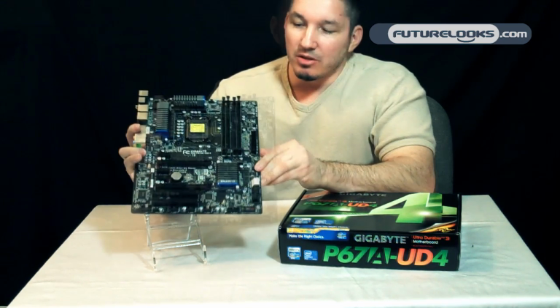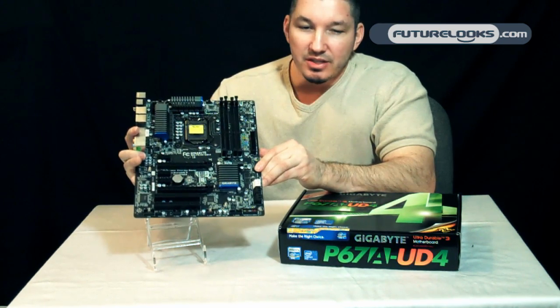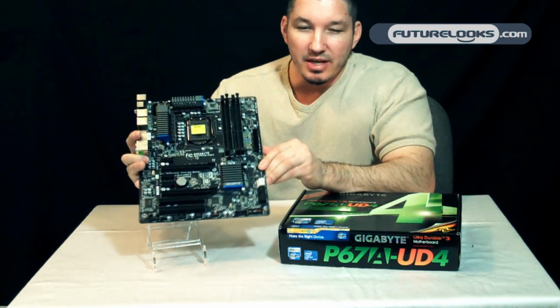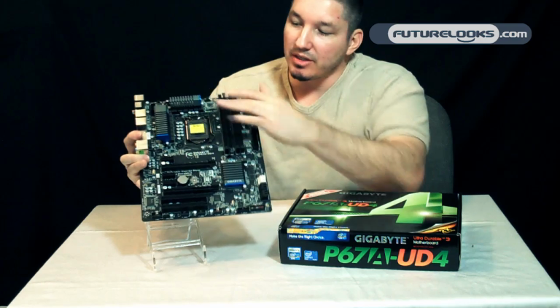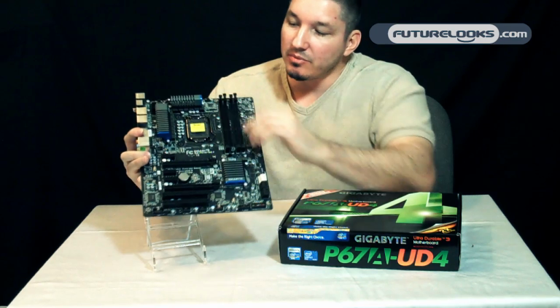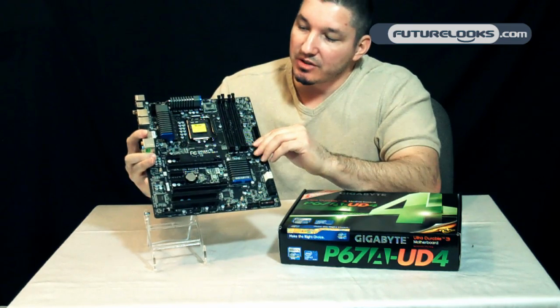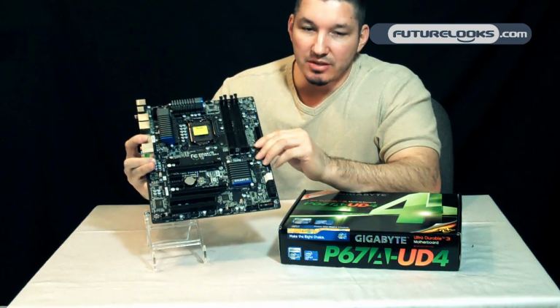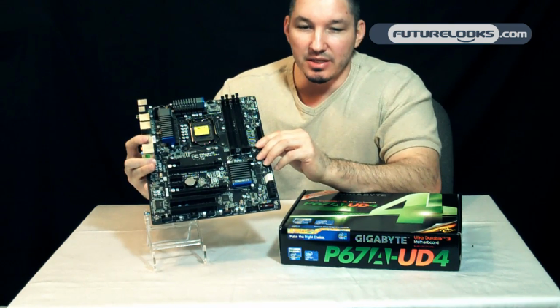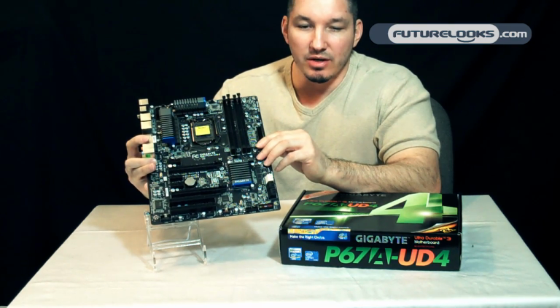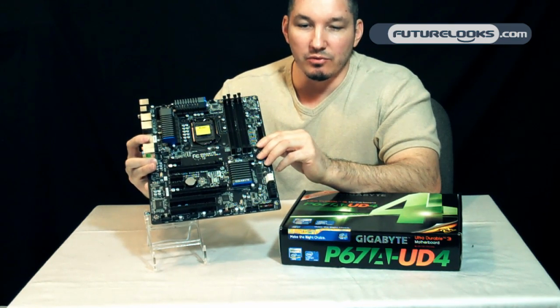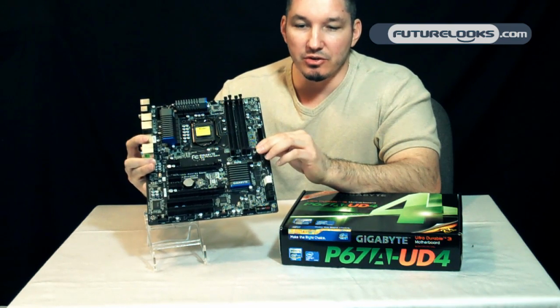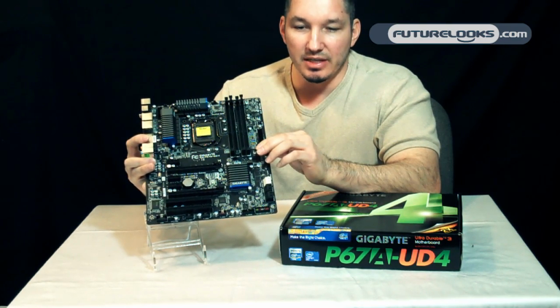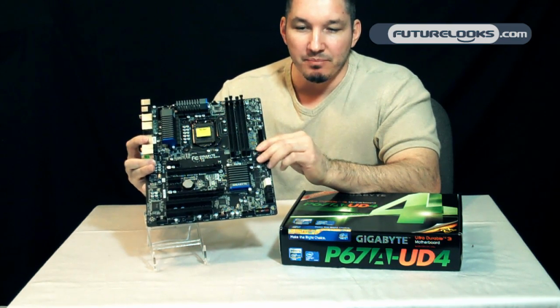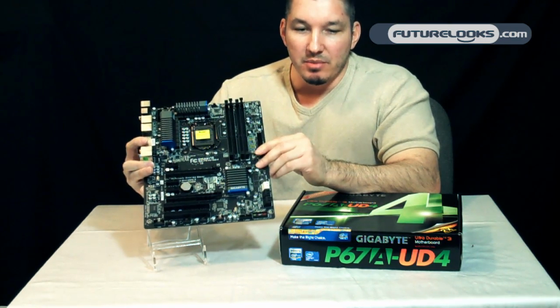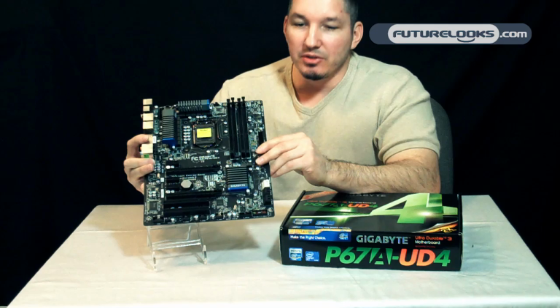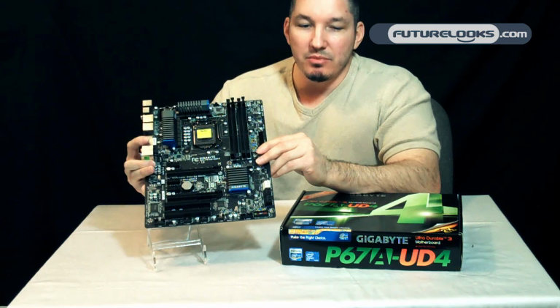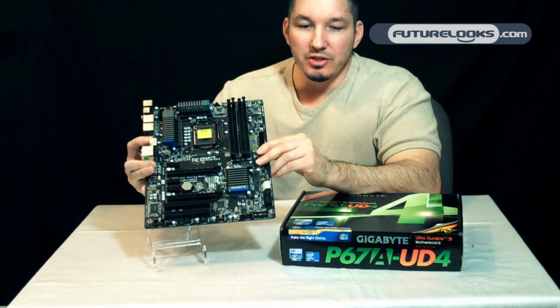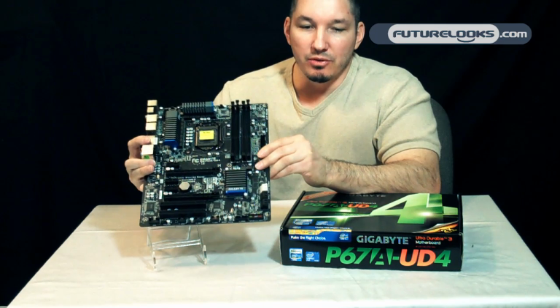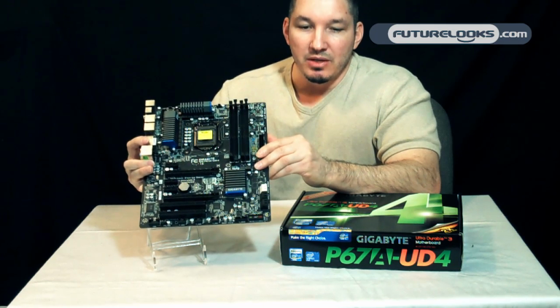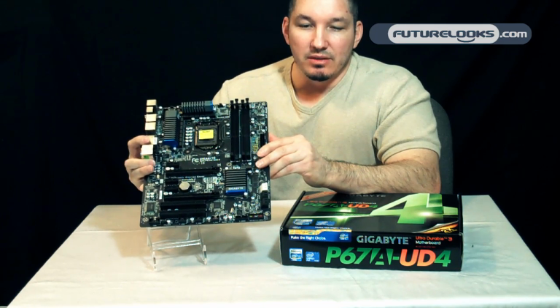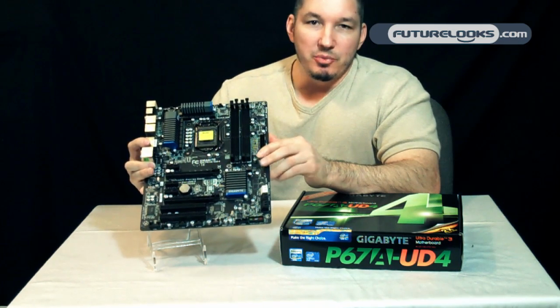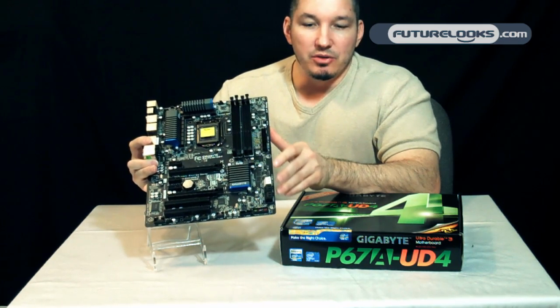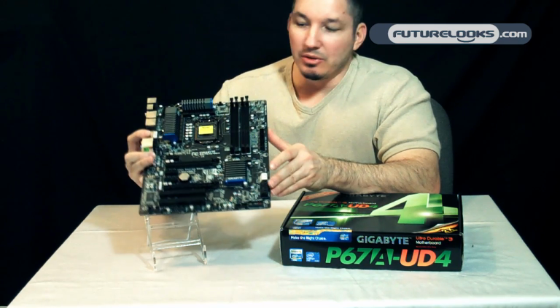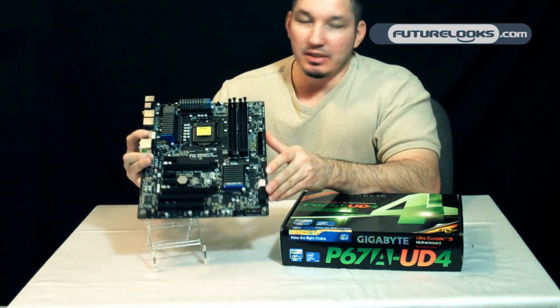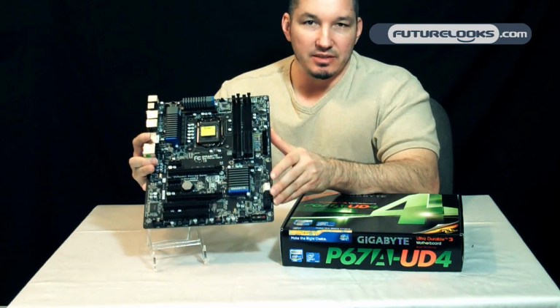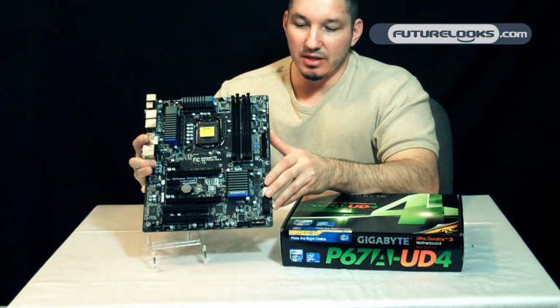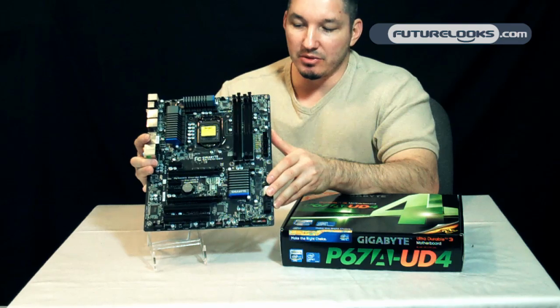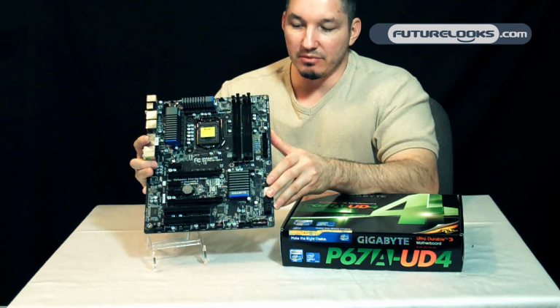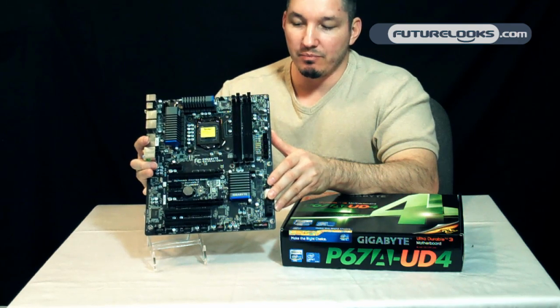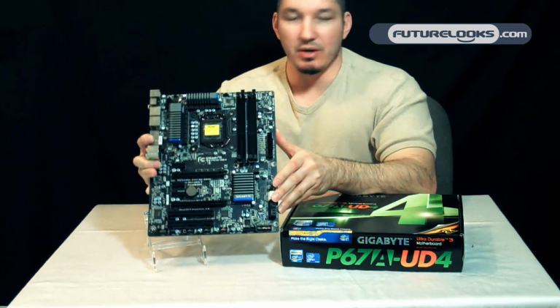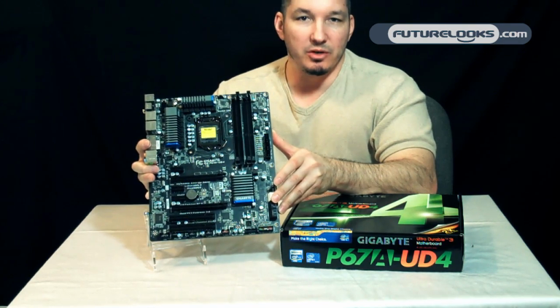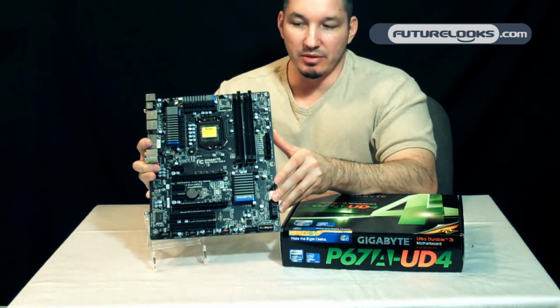Somewhat new to this board is a hardware over voltage control IC, providing real-time voltage control without the GPIO controller delay that was apparent in previous generations.